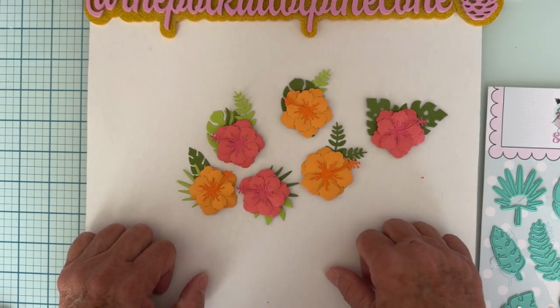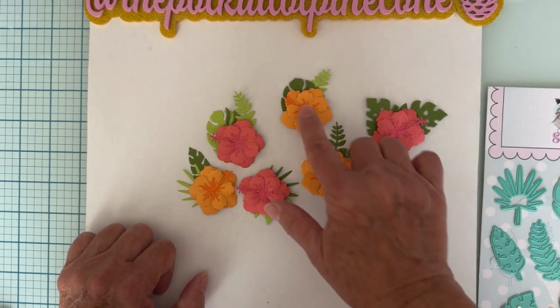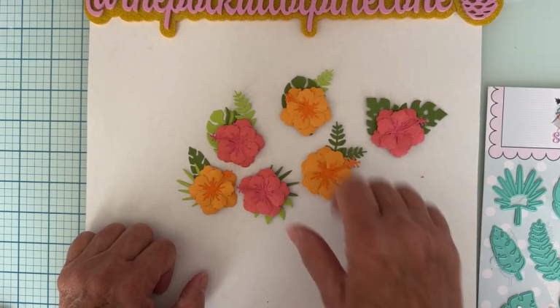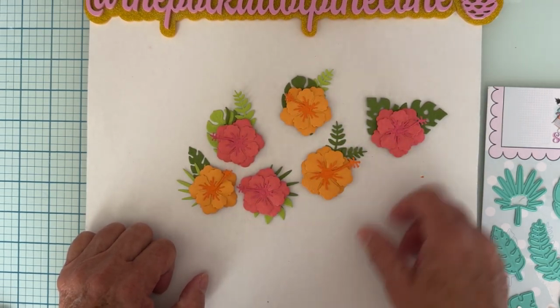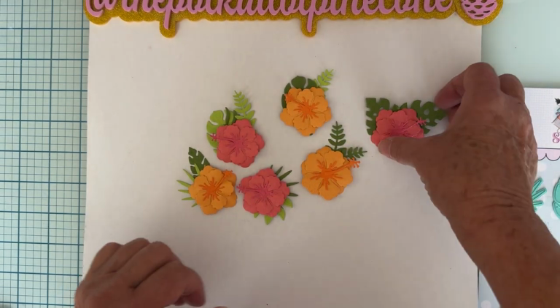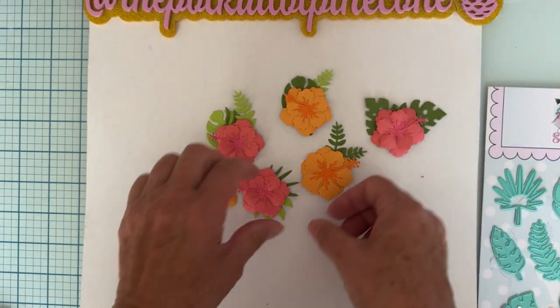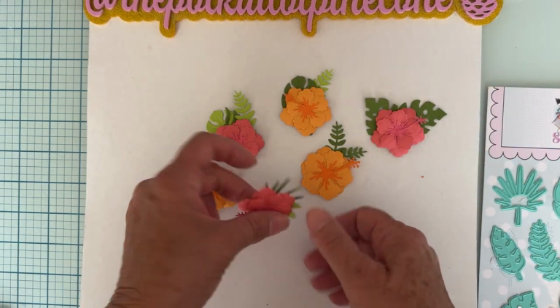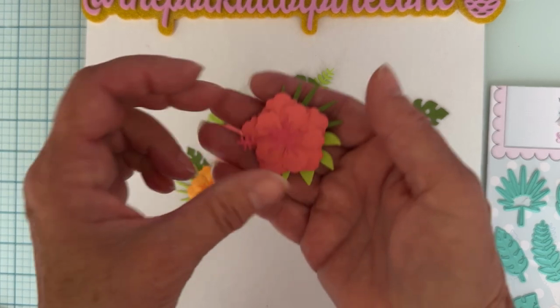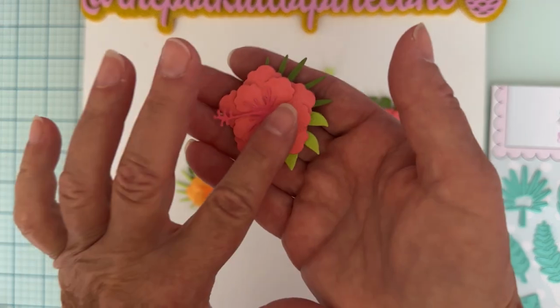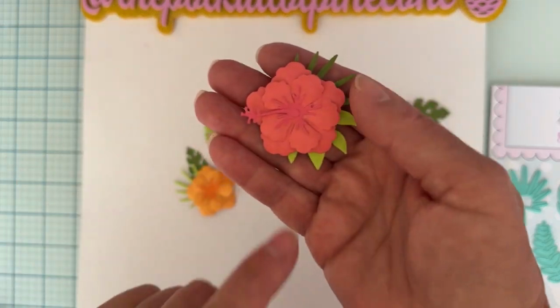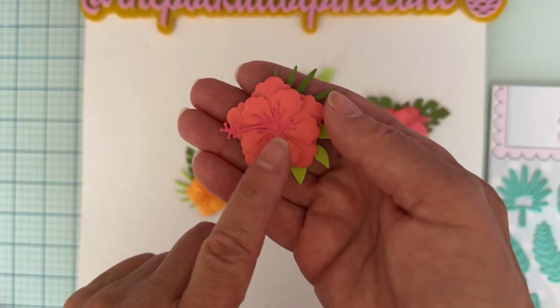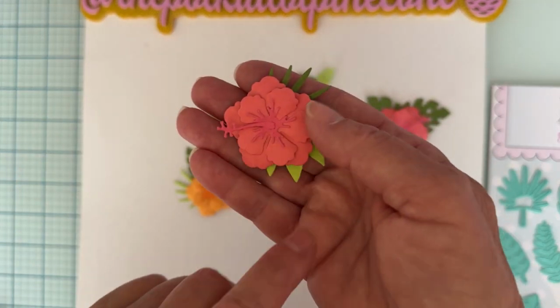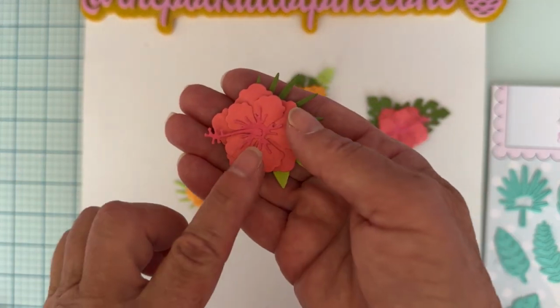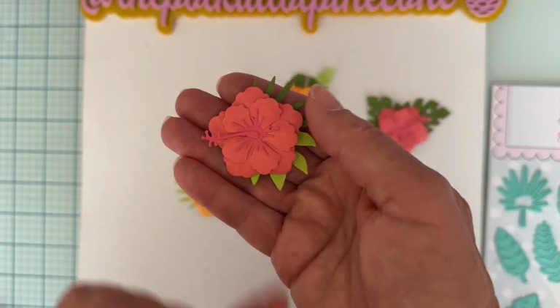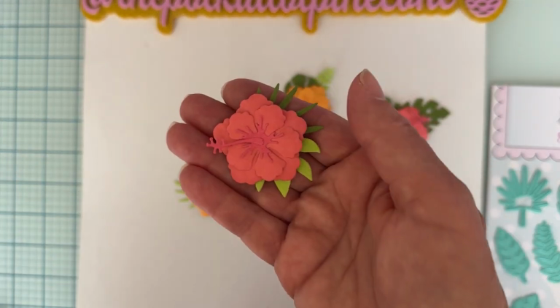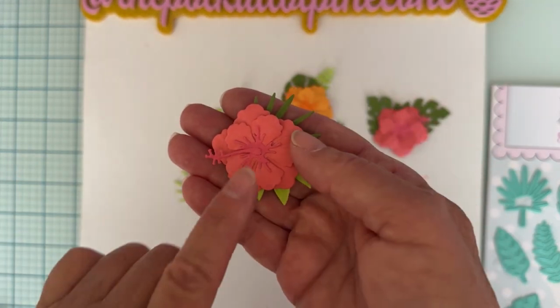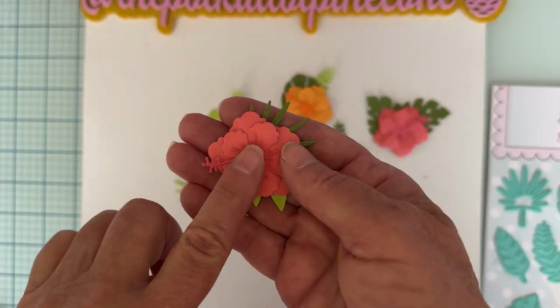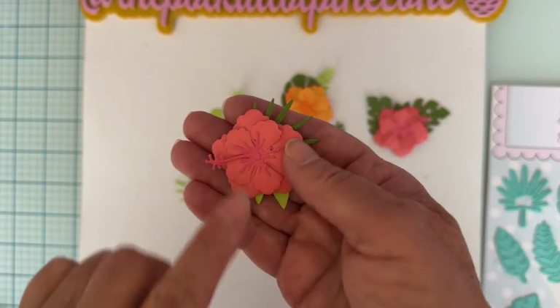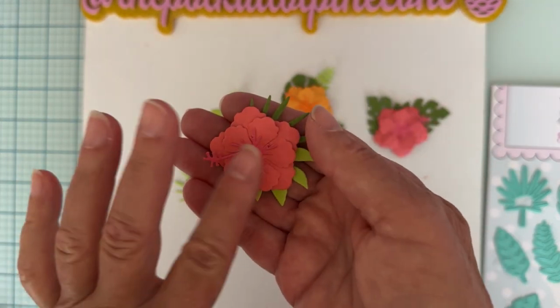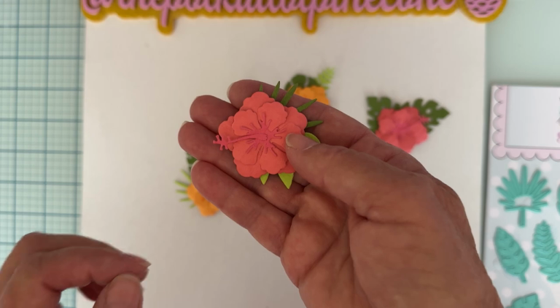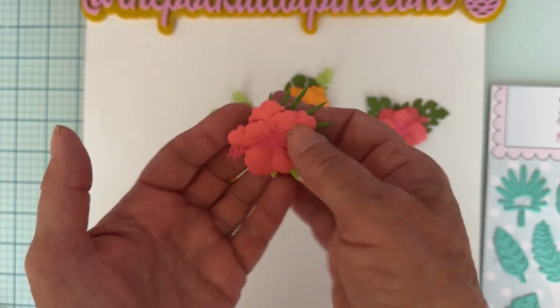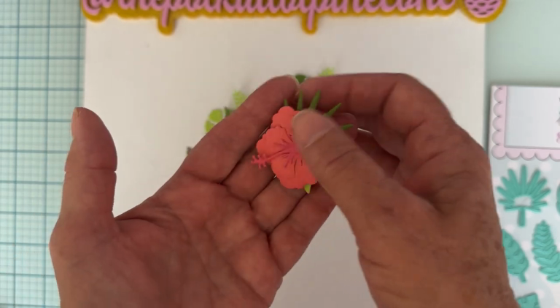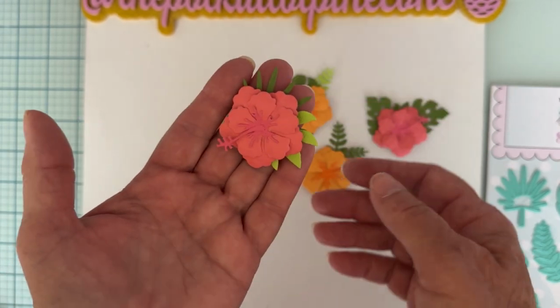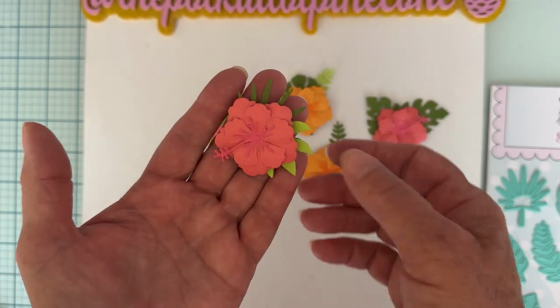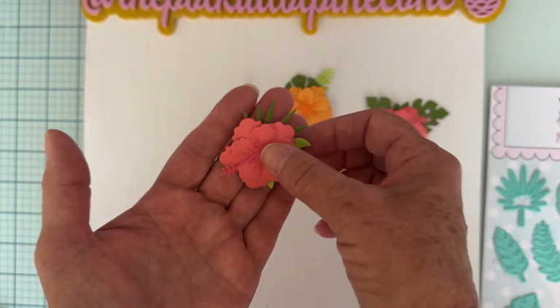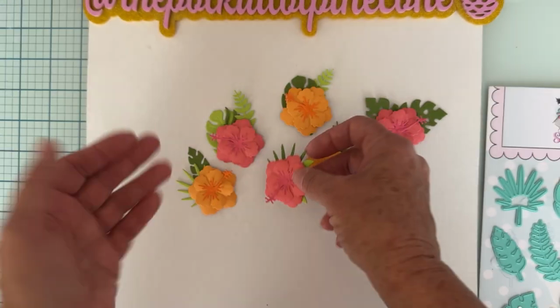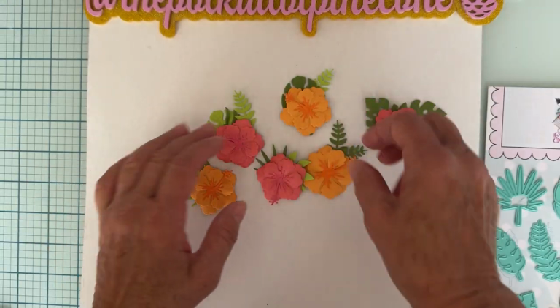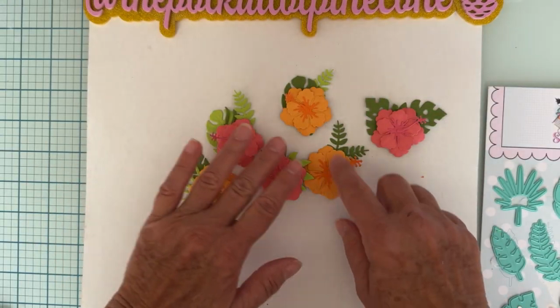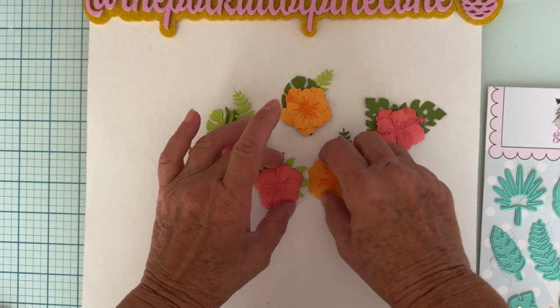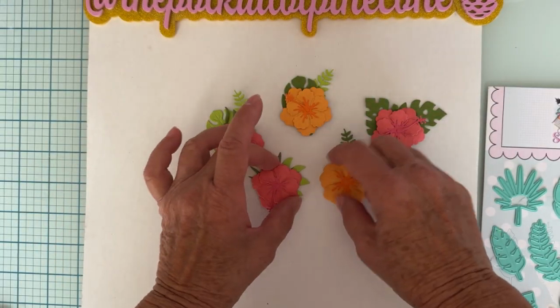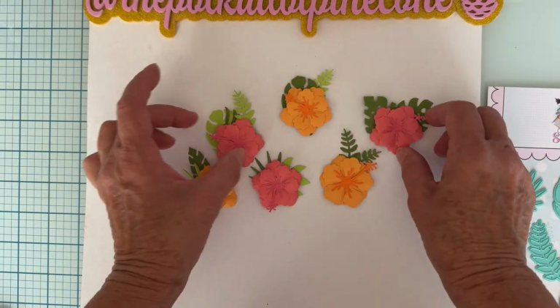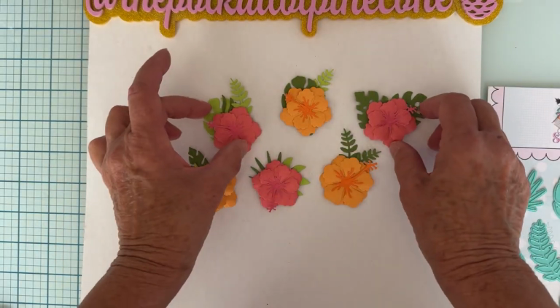For all my flowers I cut the flower in a lighter shade and the centers in a darker shade. It's hard to tell on this one because the two papers were really close in color, so the center is a little darker but harder to see. I should have inked them to show more definition.